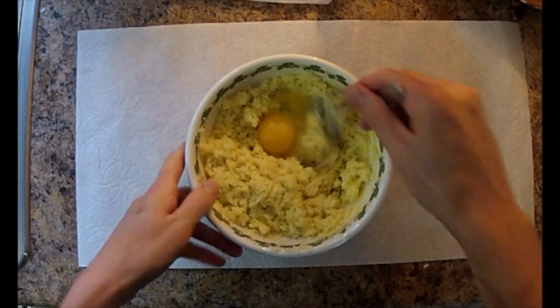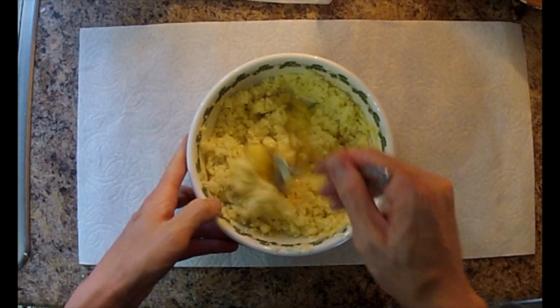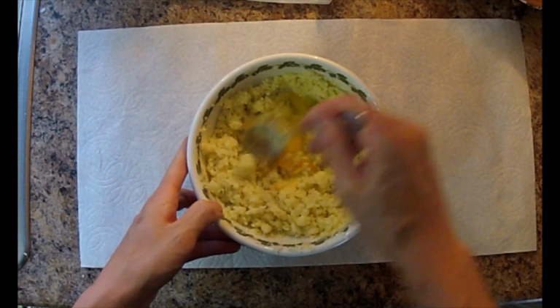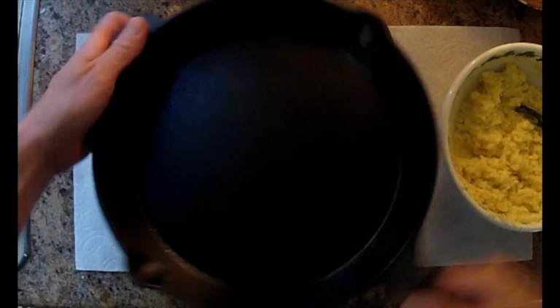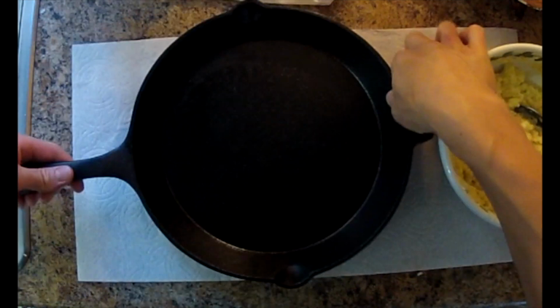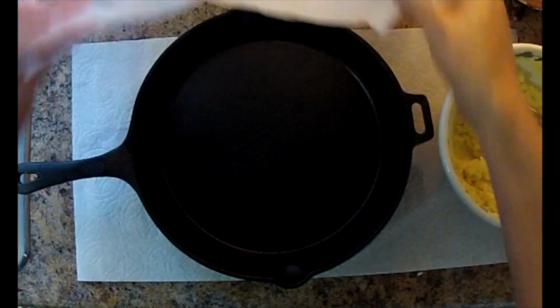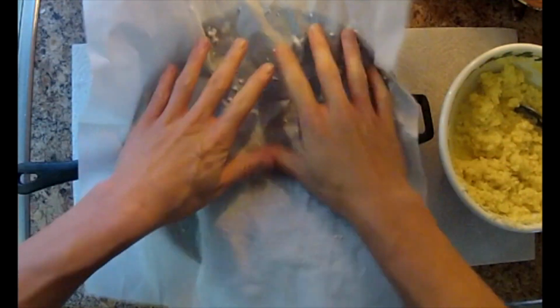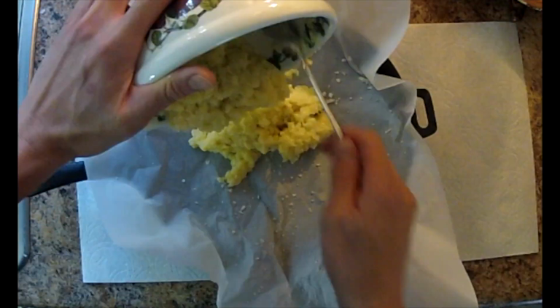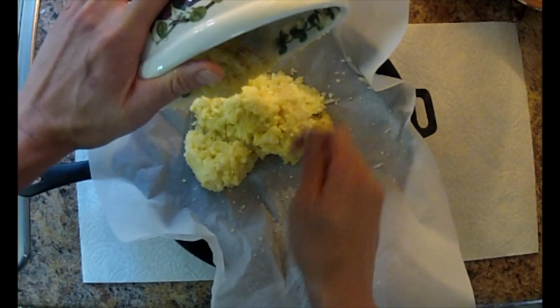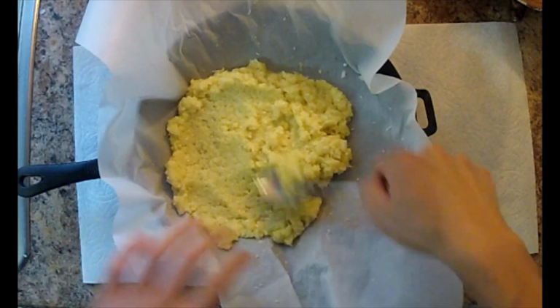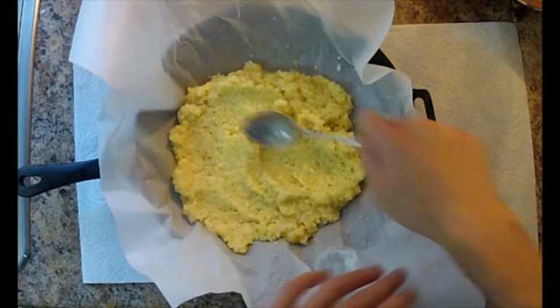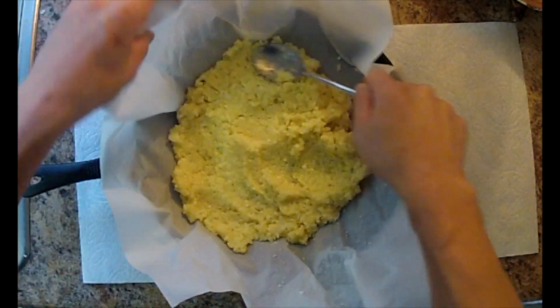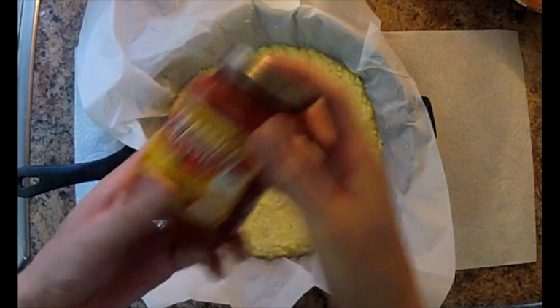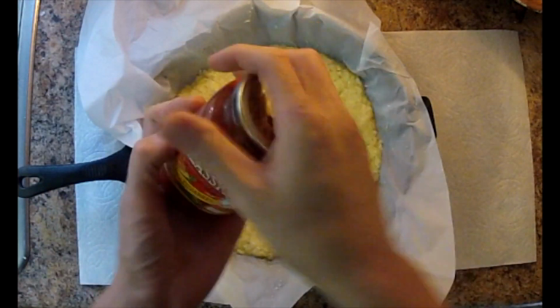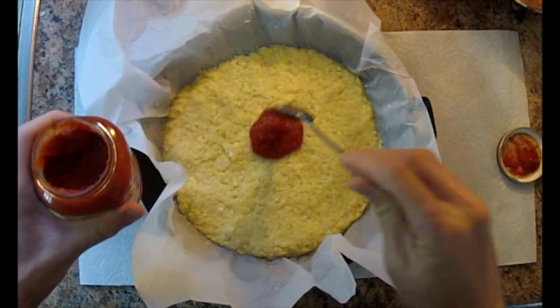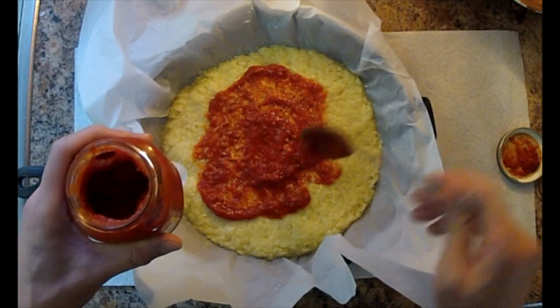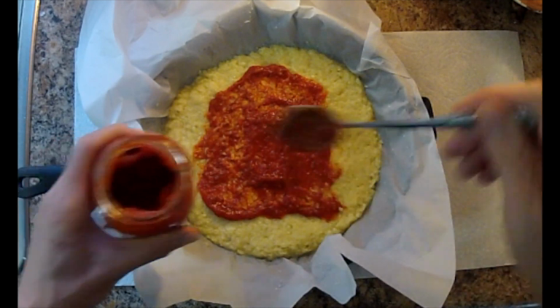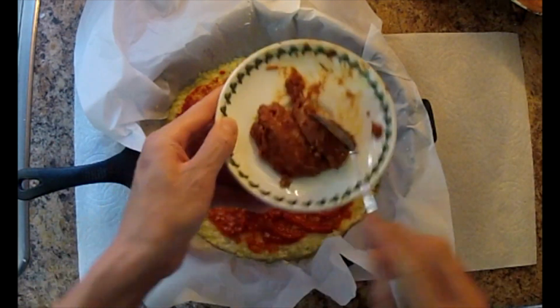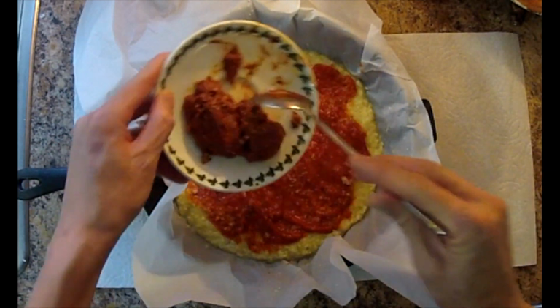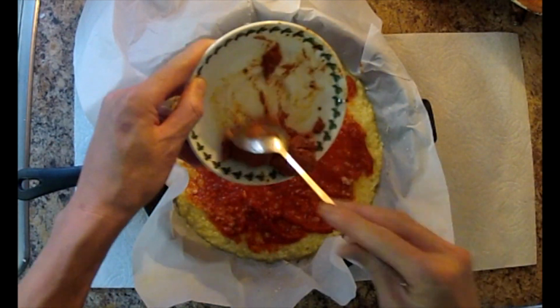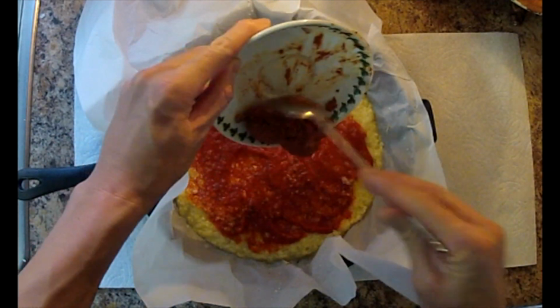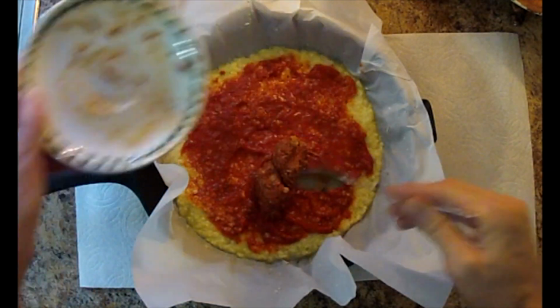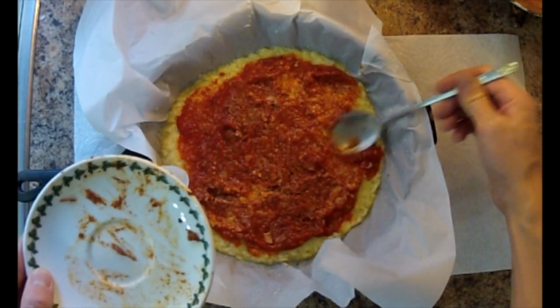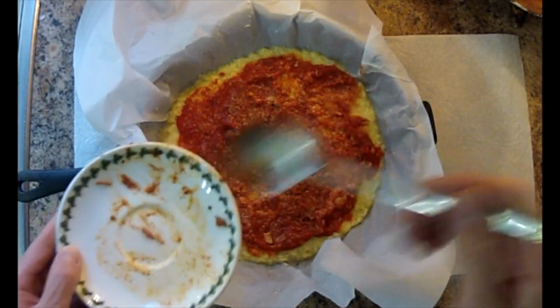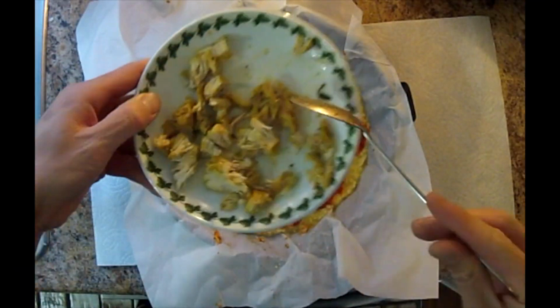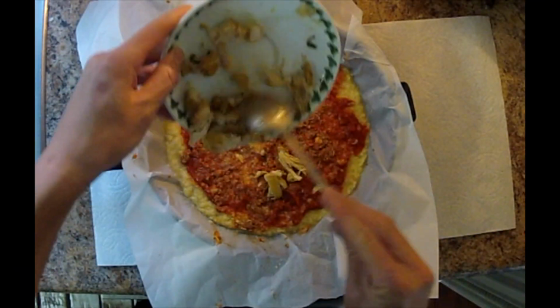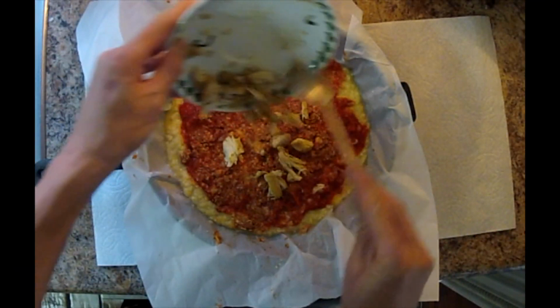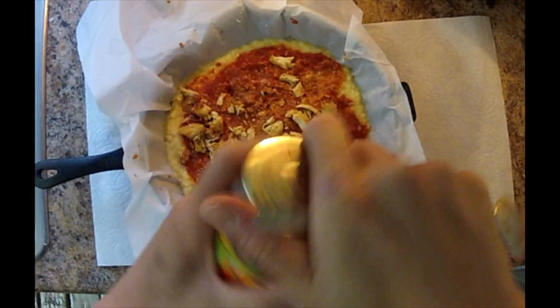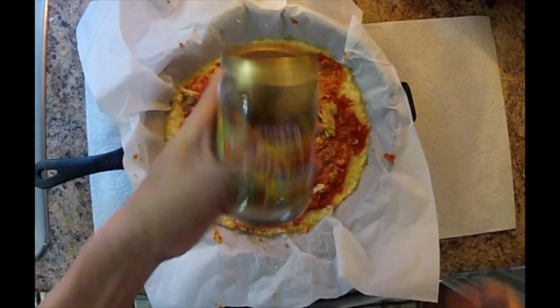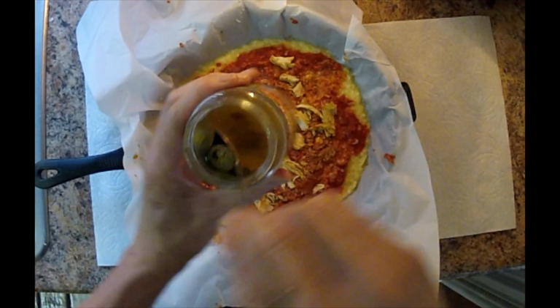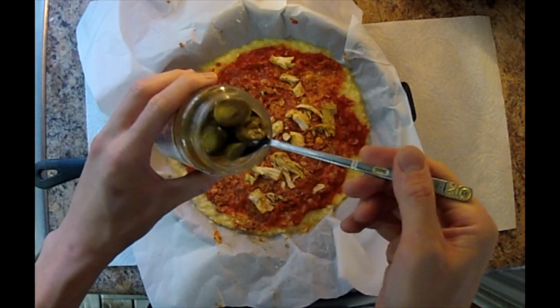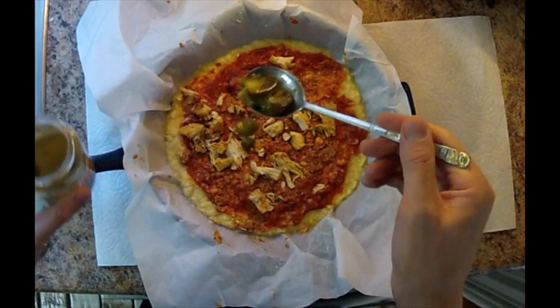Mix it up a little bit more and get an oven-safe pan and use that same parchment paper from before. Spread it all around. Get a nice gluten-free pizza sauce and spread that in, some pork chorizo — I love pork chorizo — and some skinless grilled chicken, some jalapeños. Just spread that around as well.